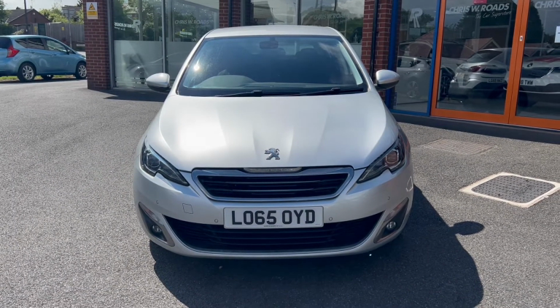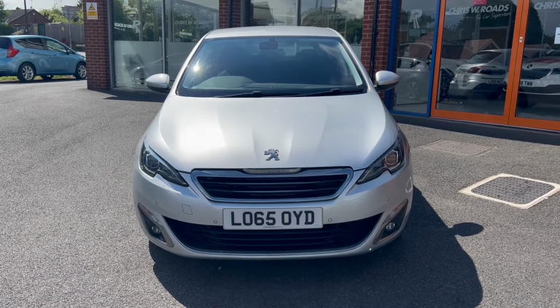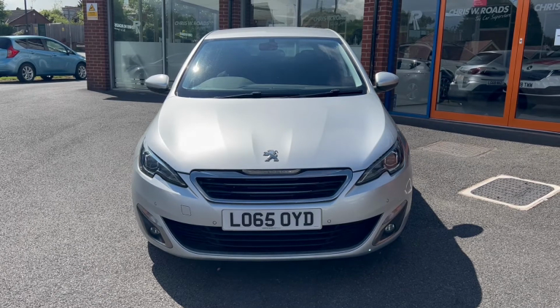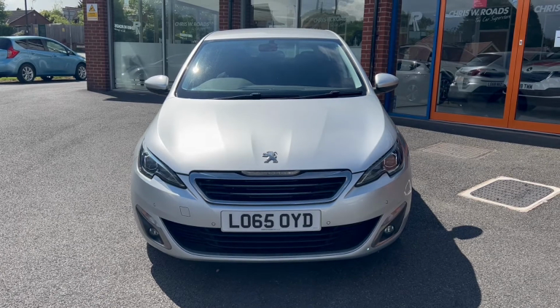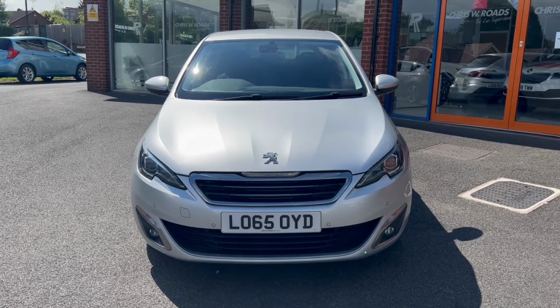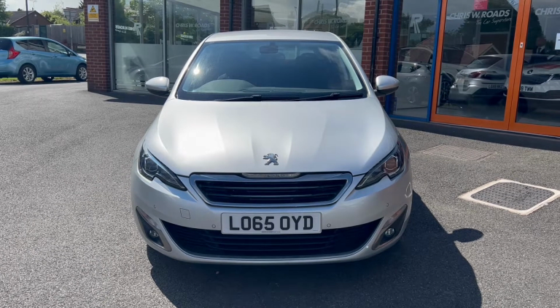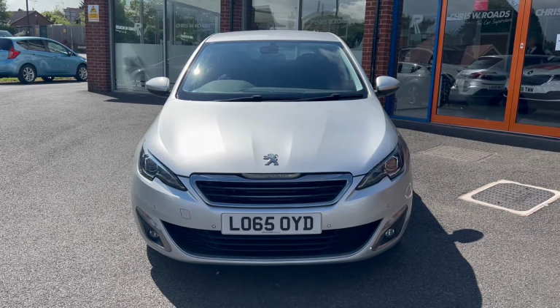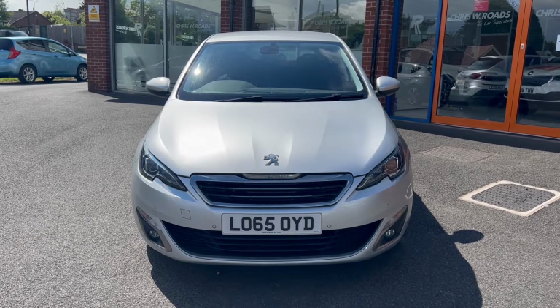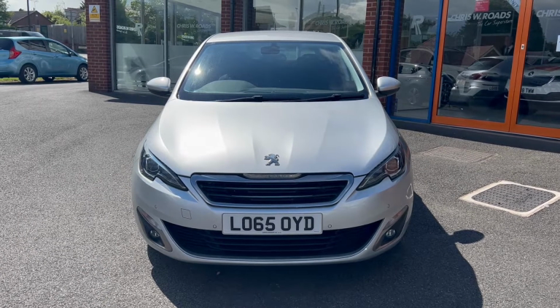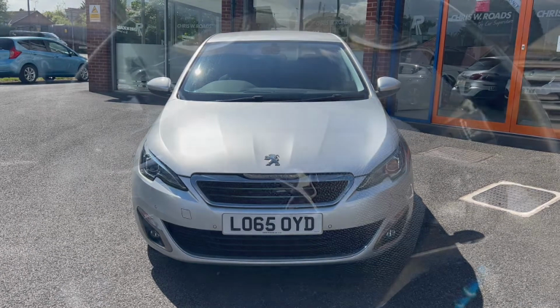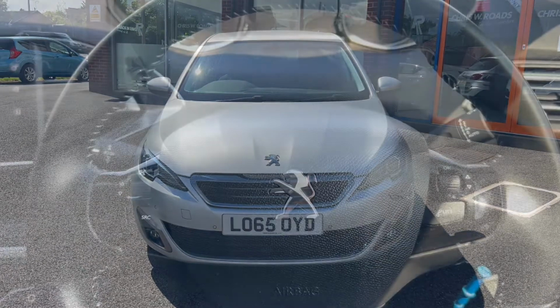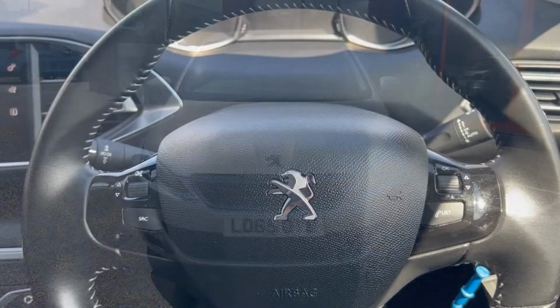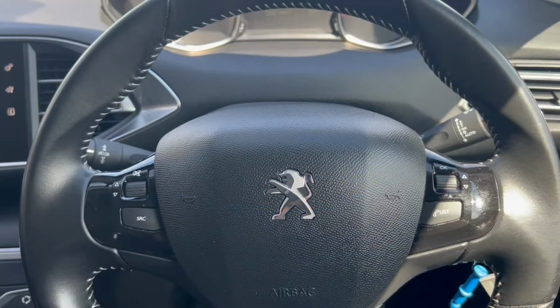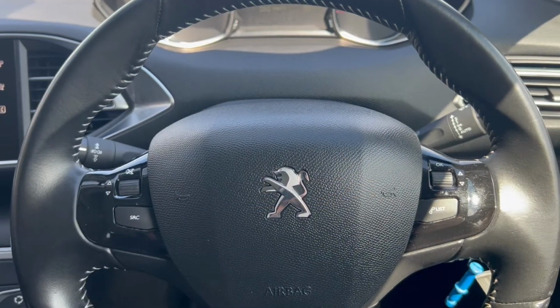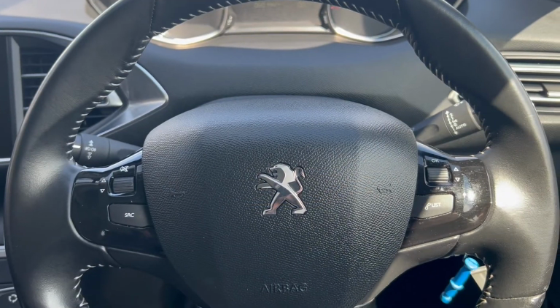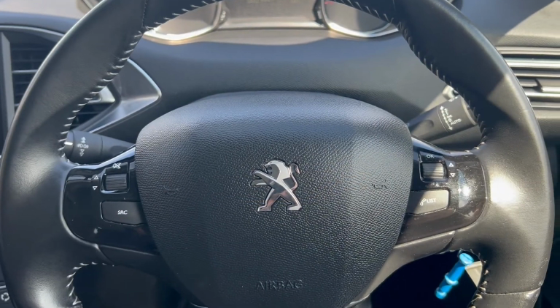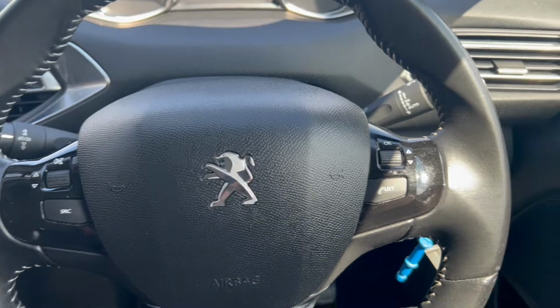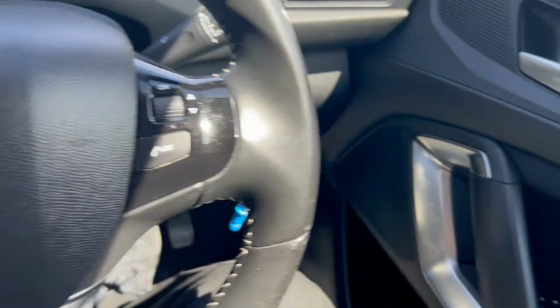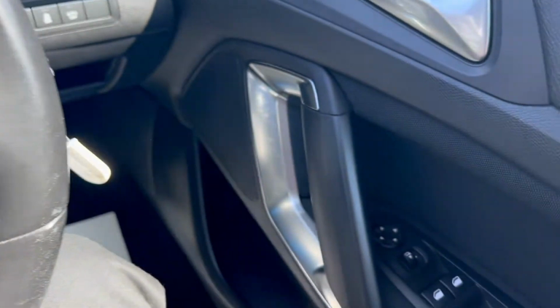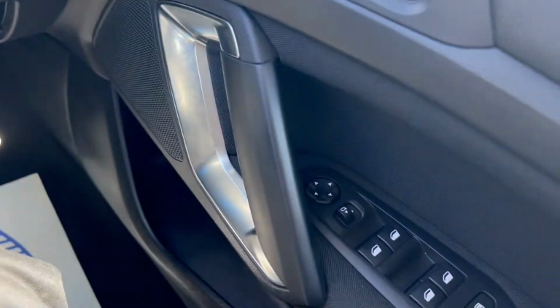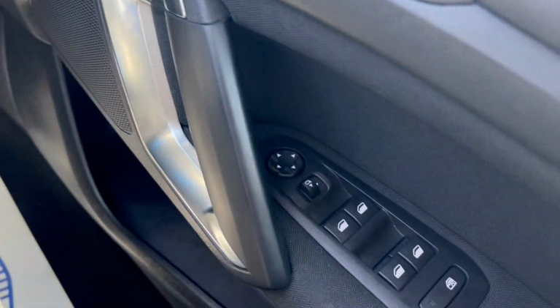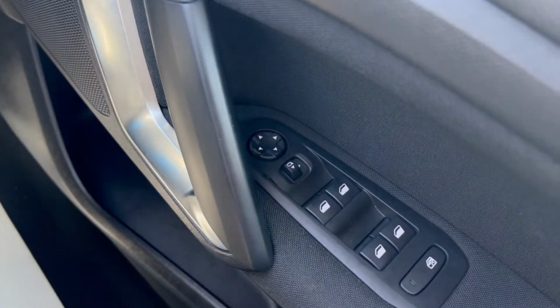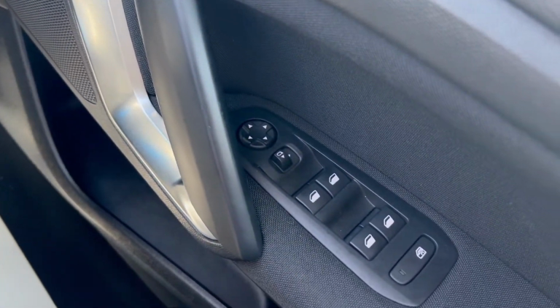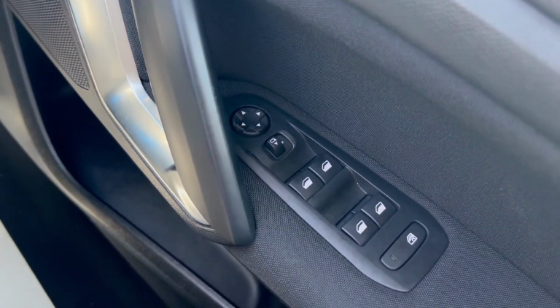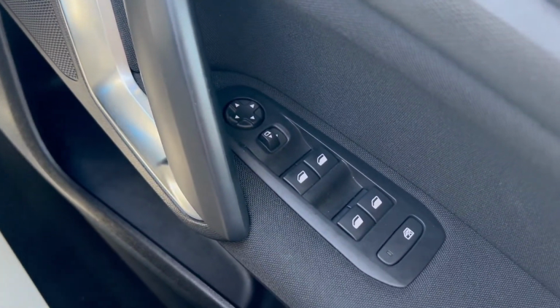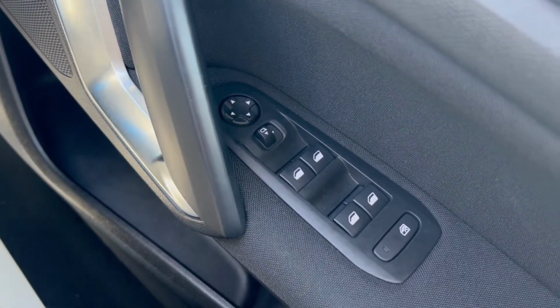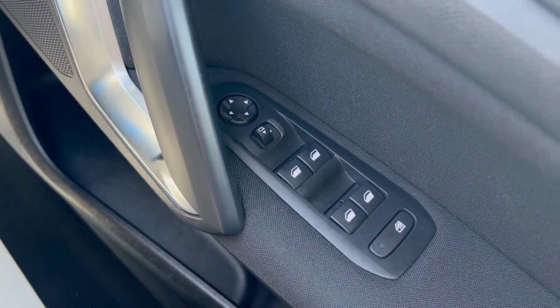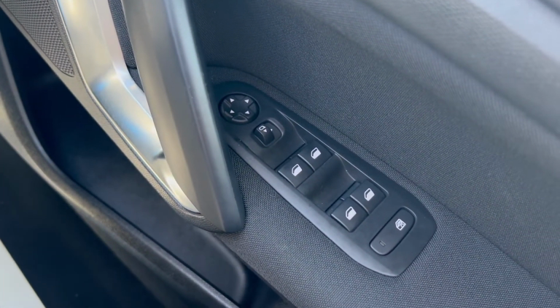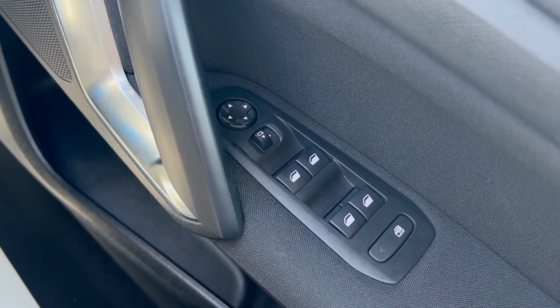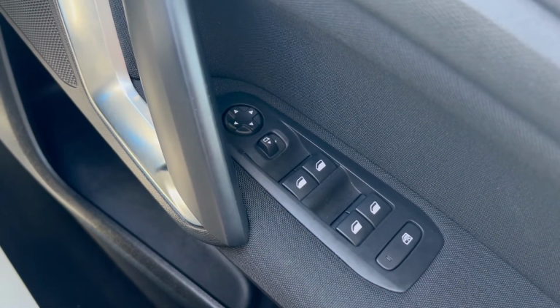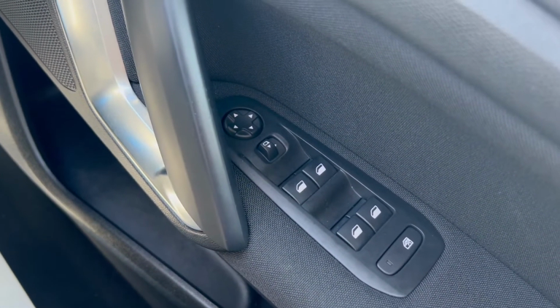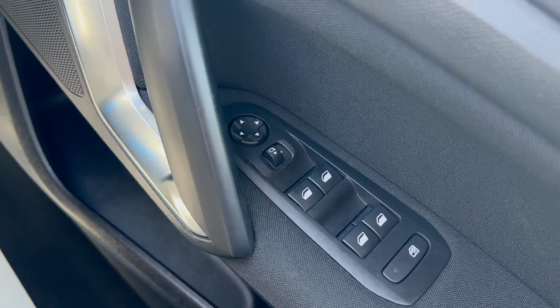In the second part of the video we'll look into the interior. On the right-hand side you'll find the electric switches for the front and rear windows, as well as the electric mirrors.